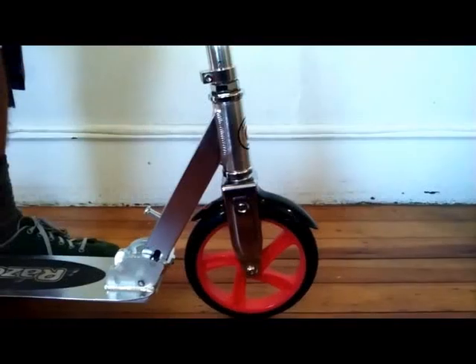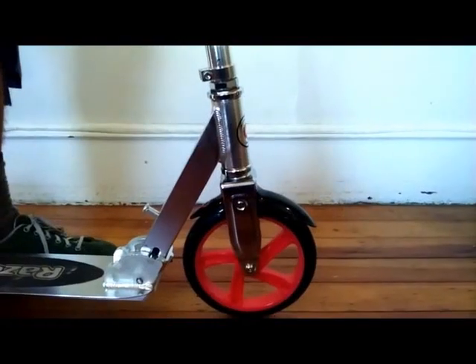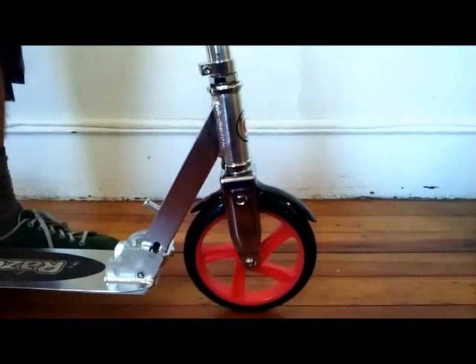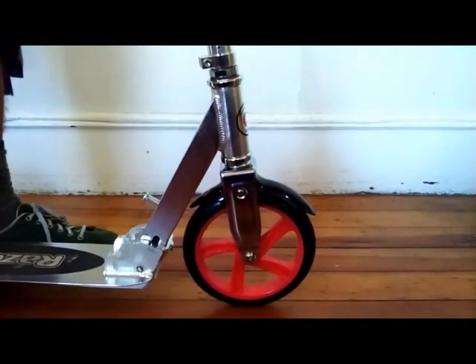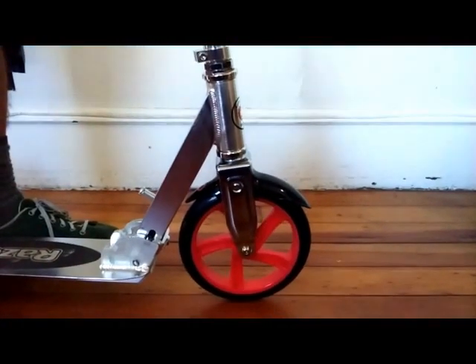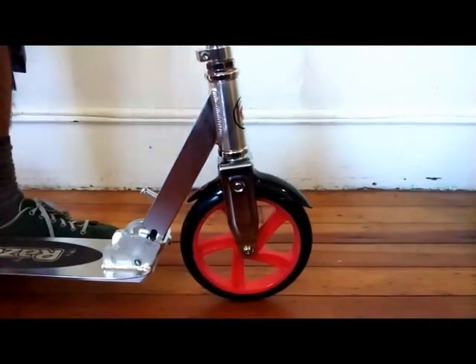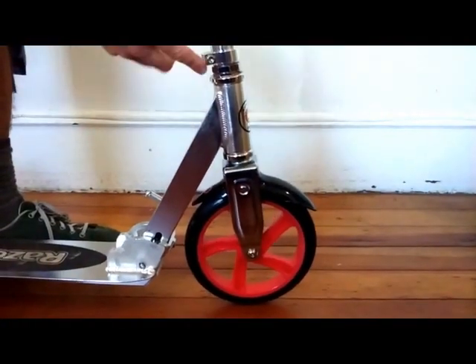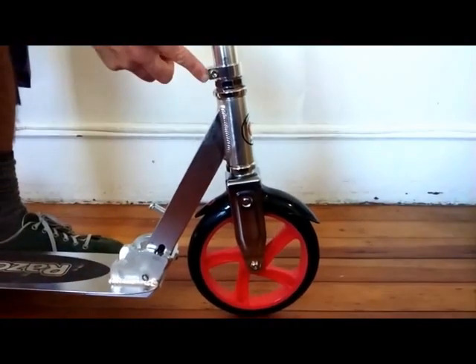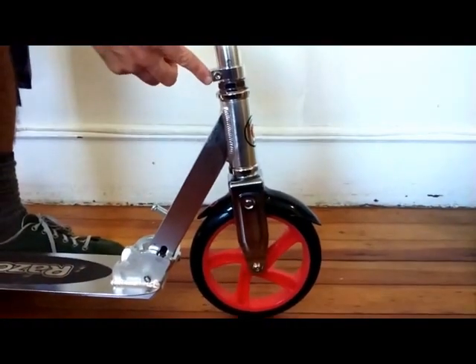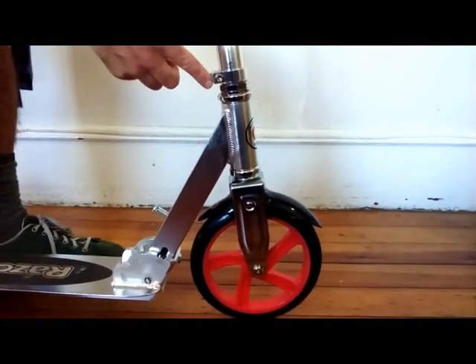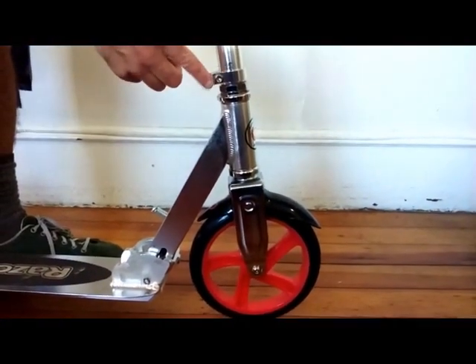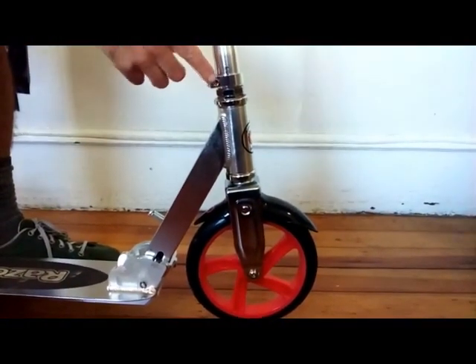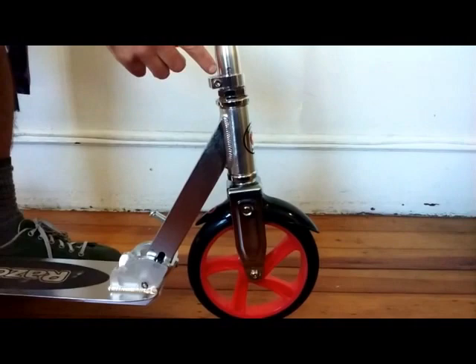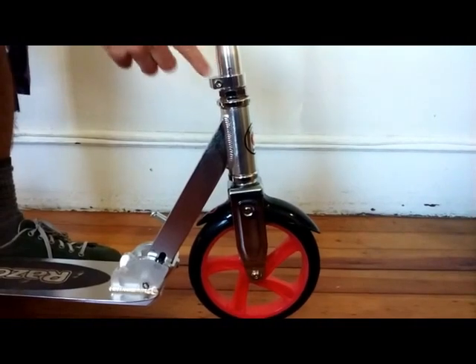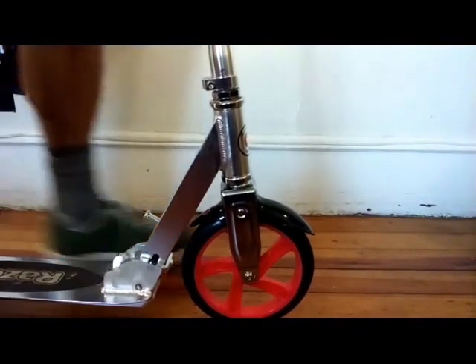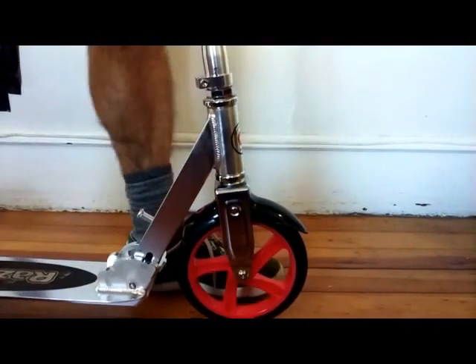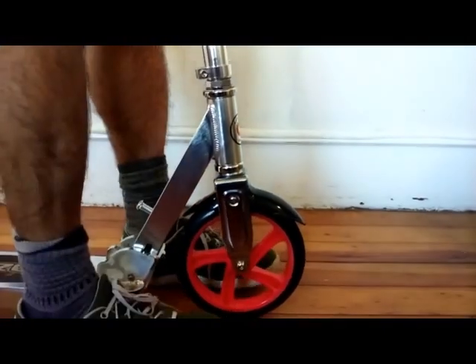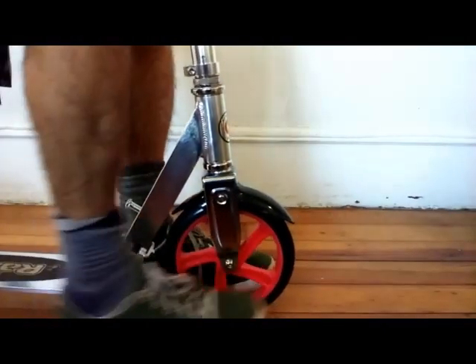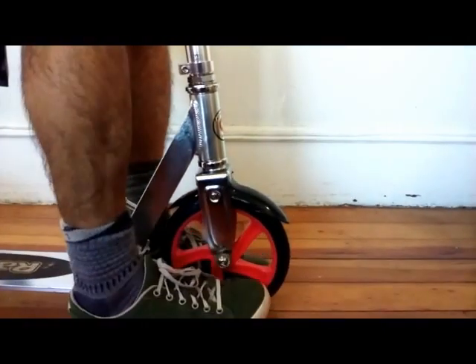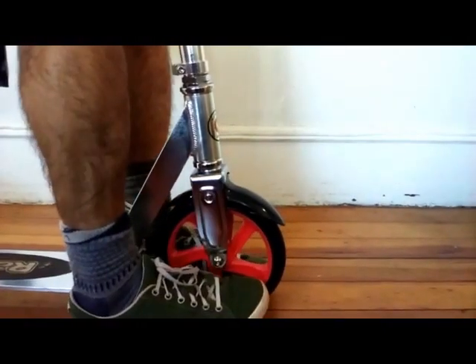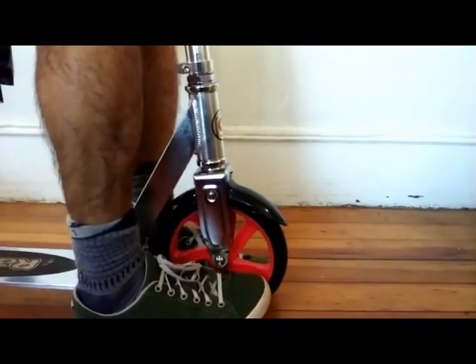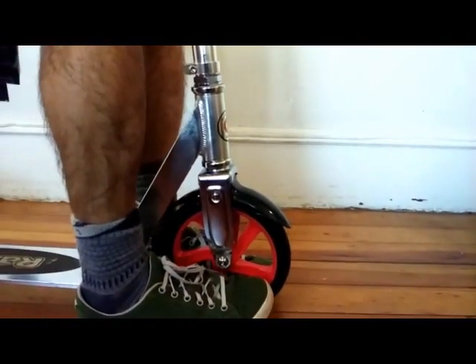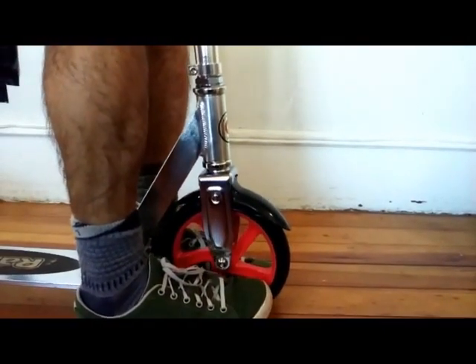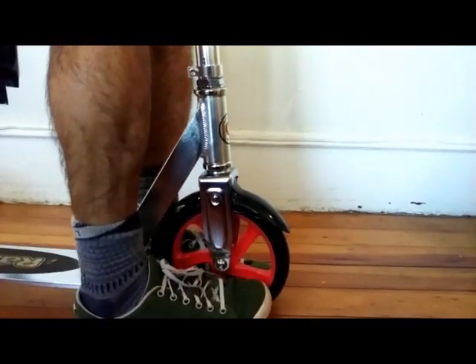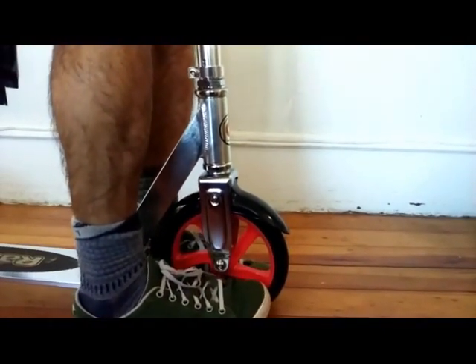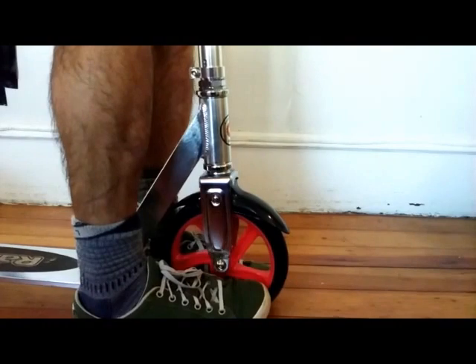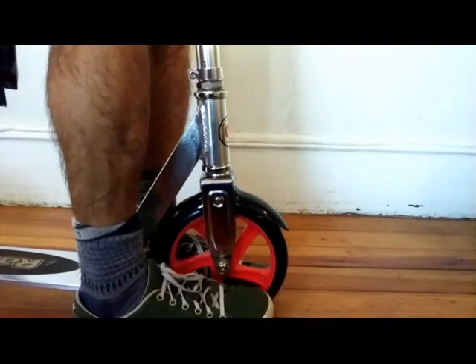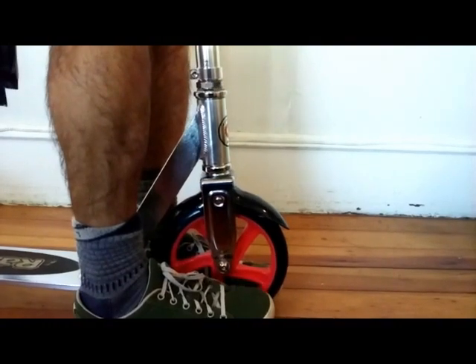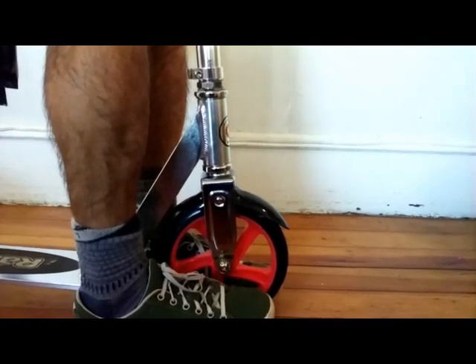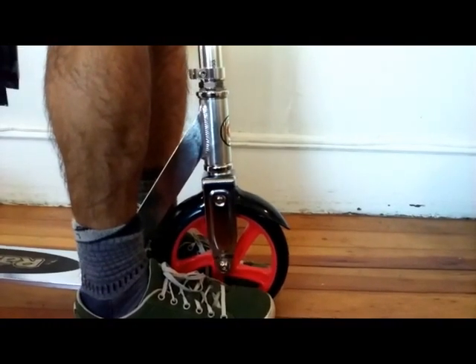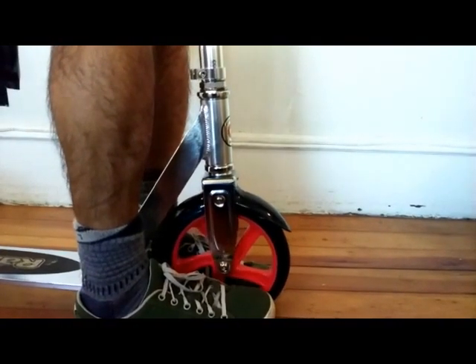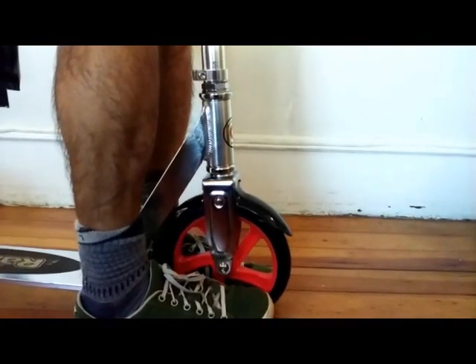Hey guys, Paul here. This is a Razor A5 scooter. Unfortunately, it's pretty poorly designed with this single clamp. Watch this. For an adult scooter, that thing has tightened up all the way and I can turn the handlebars. See how that's turning?